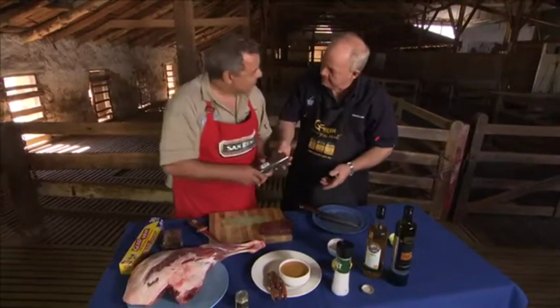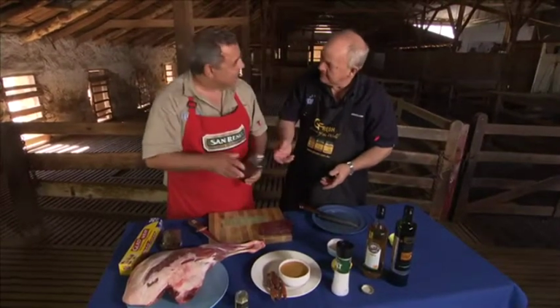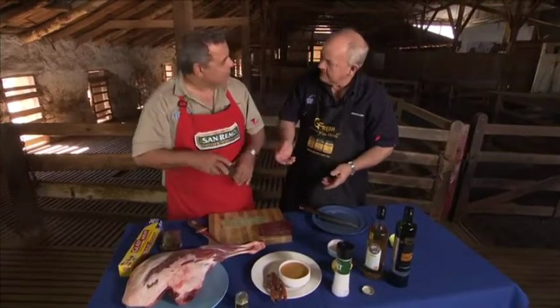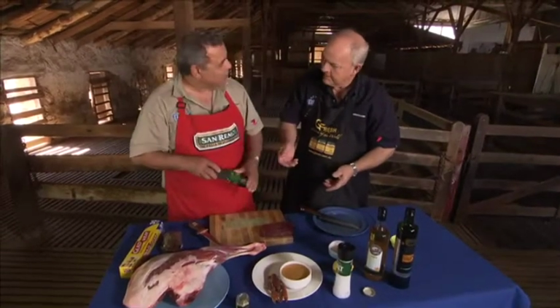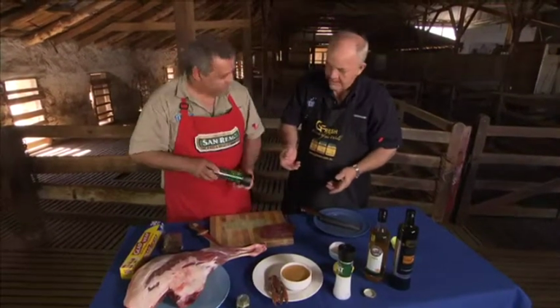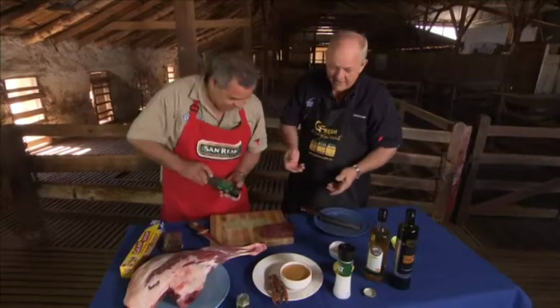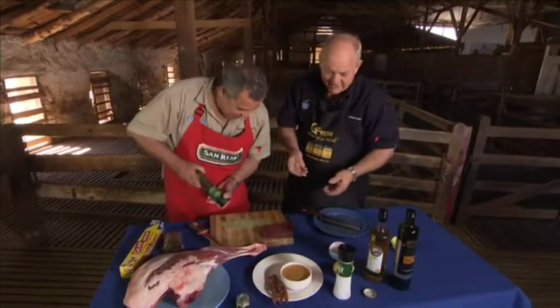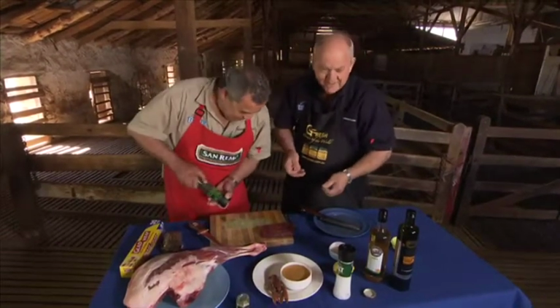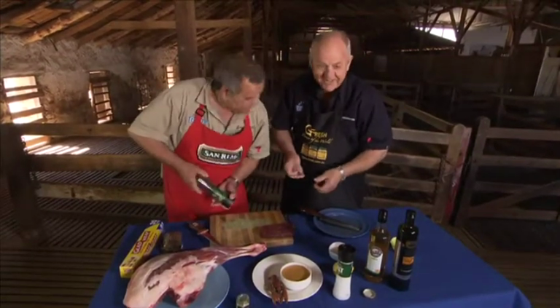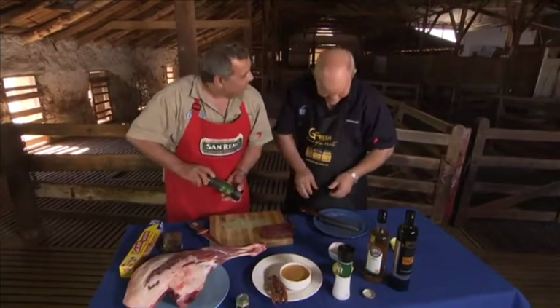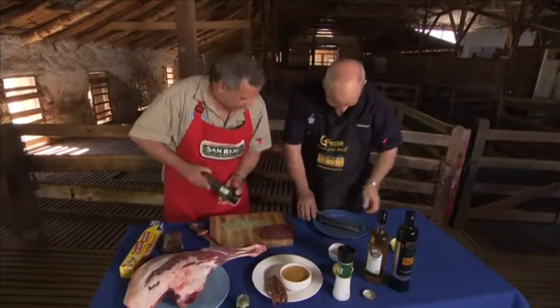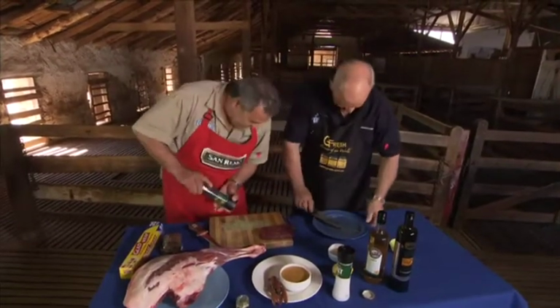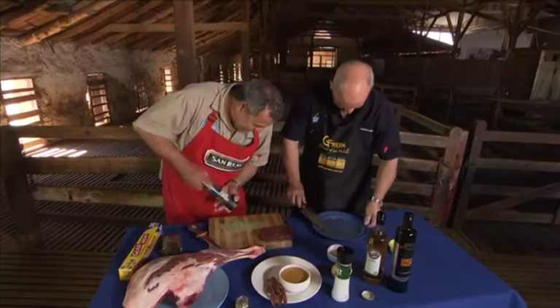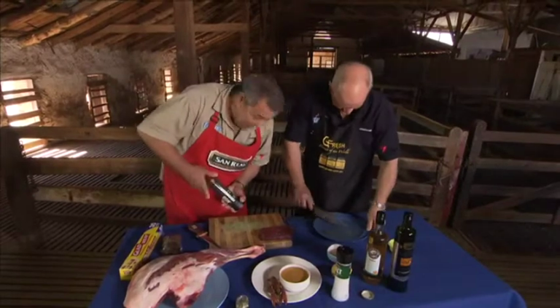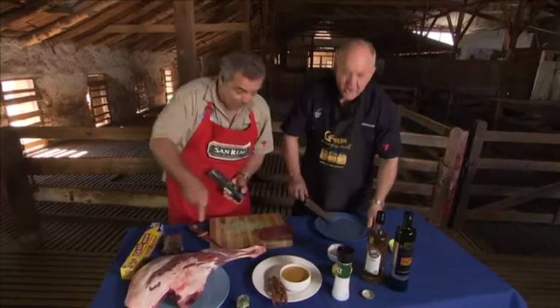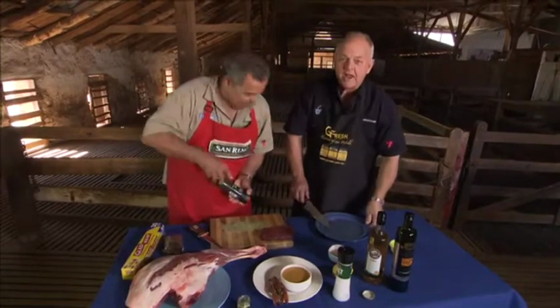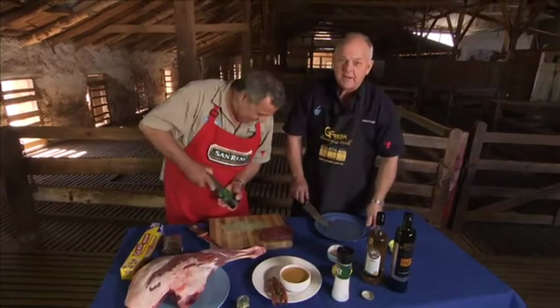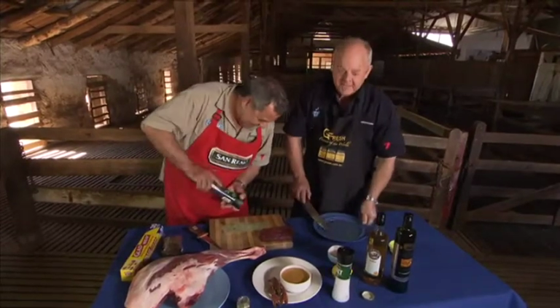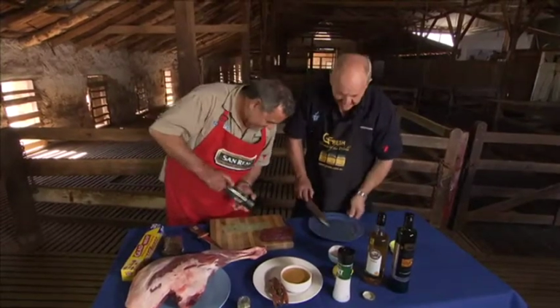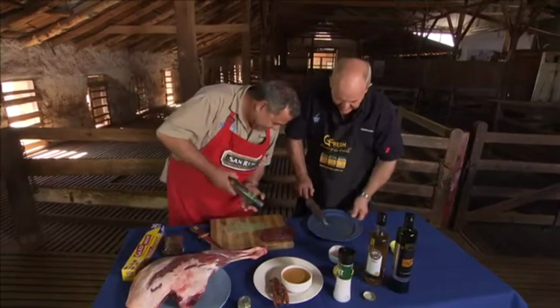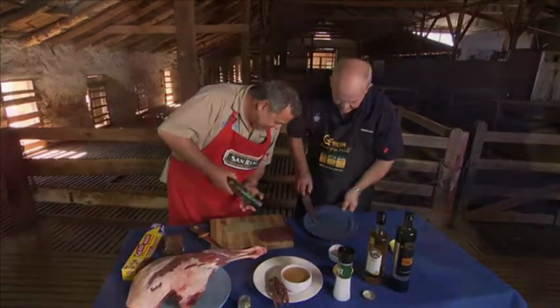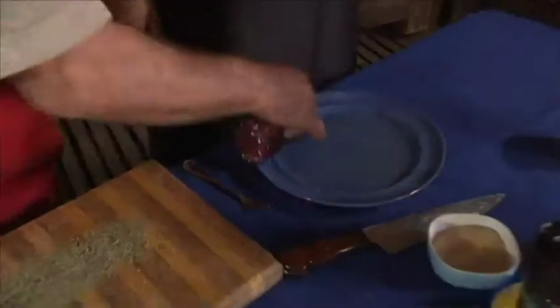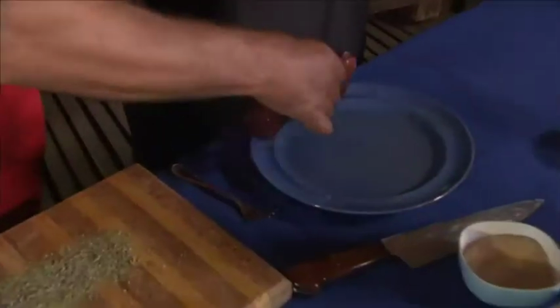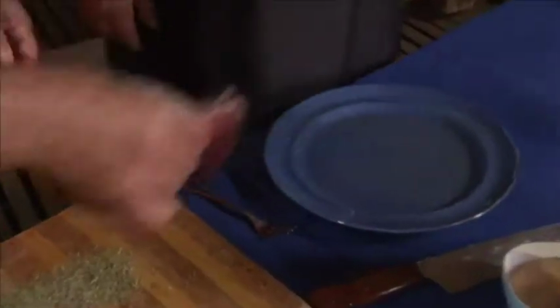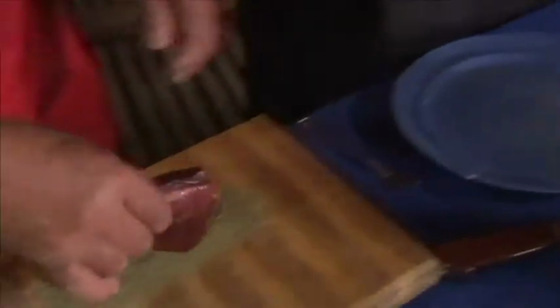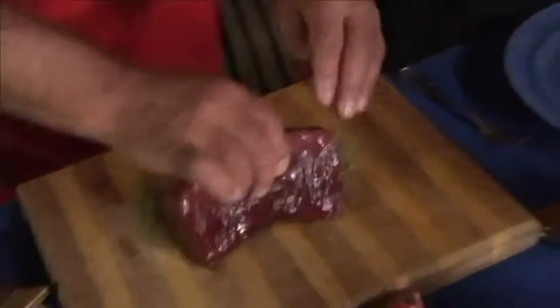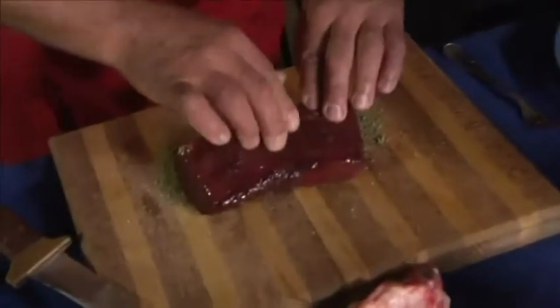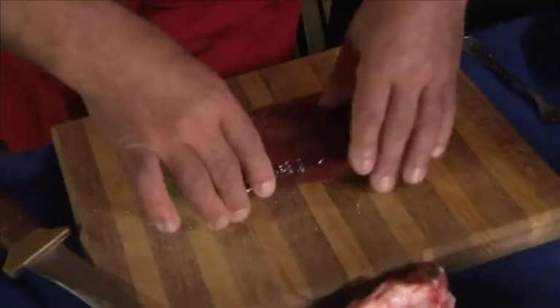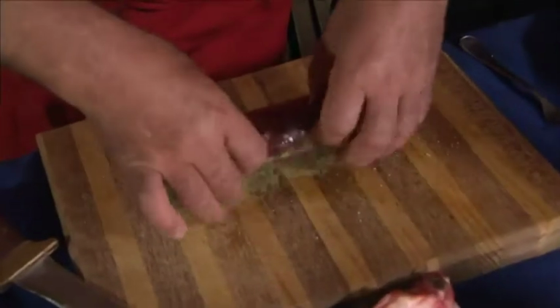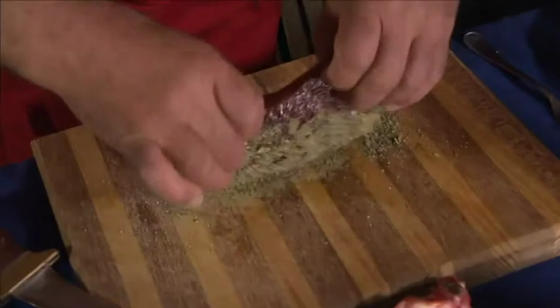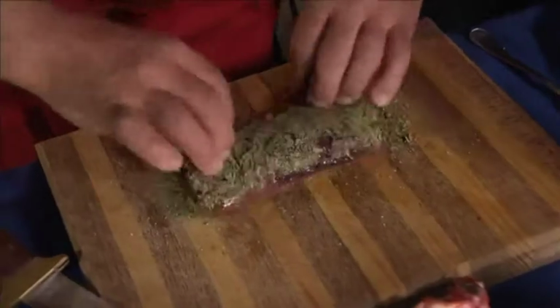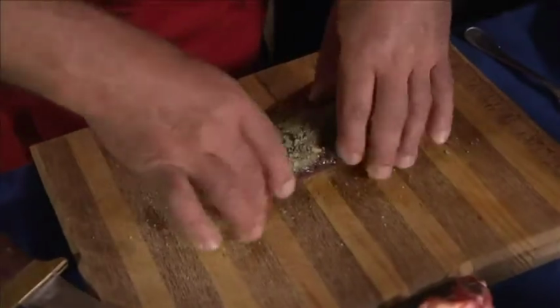Did you get a tablecloth as well? No. What about the steak knives? Steak knives — that'd be appropriate. Steak knives are coming. So you roll that in there like that — coat it with the lemon myrtle.